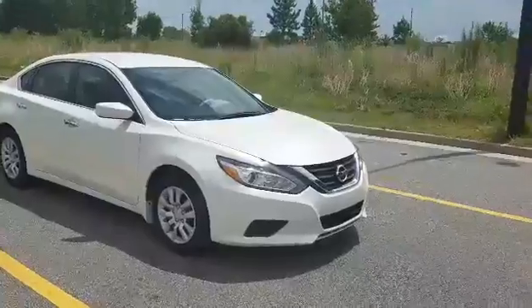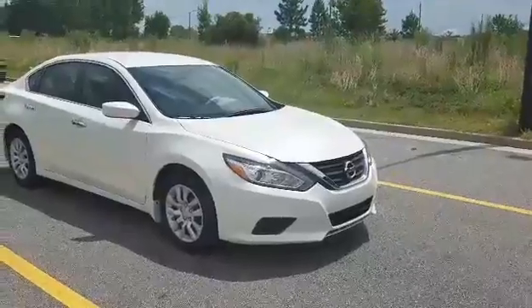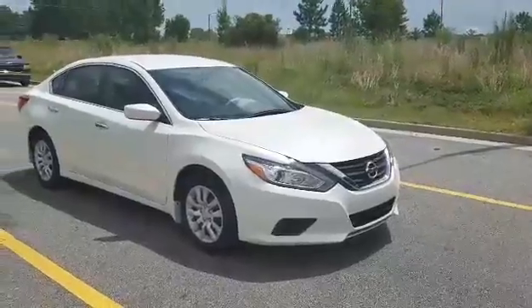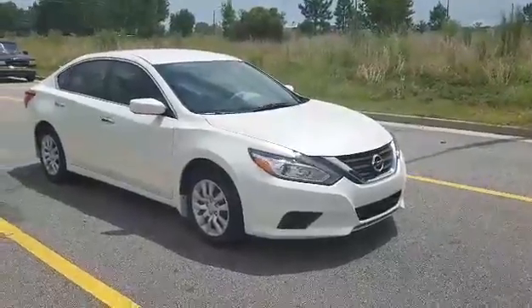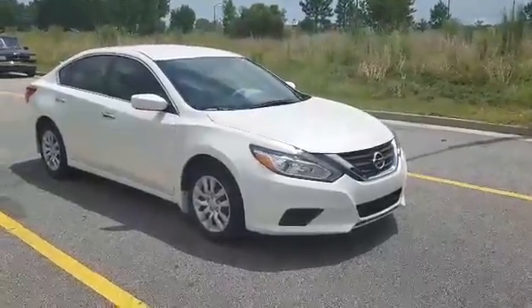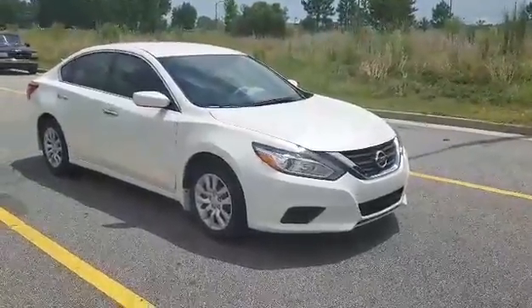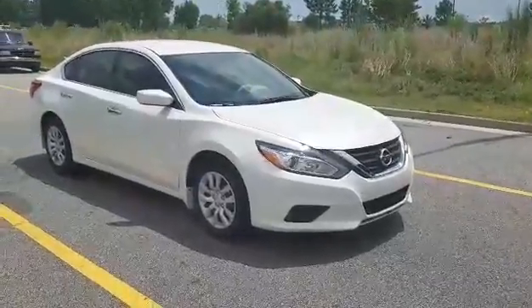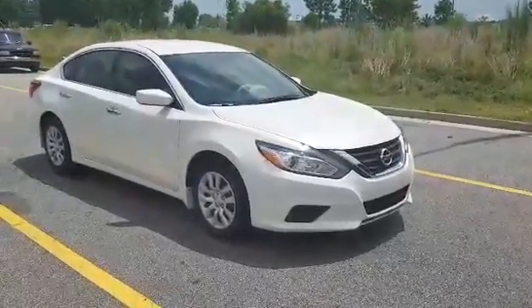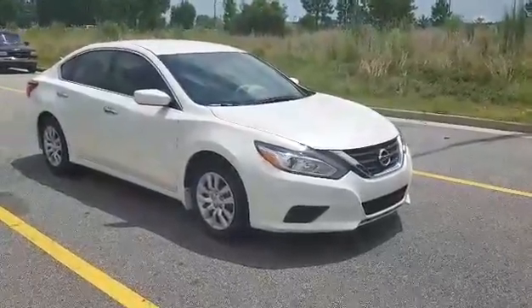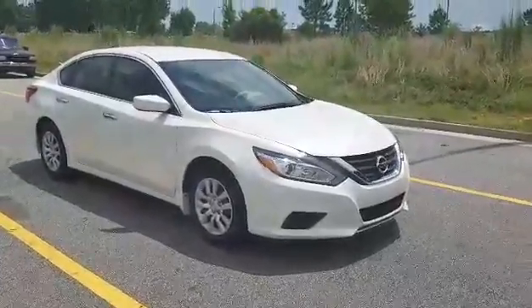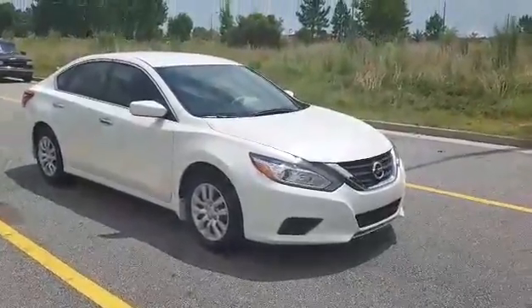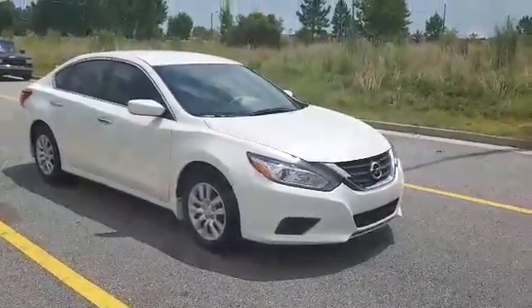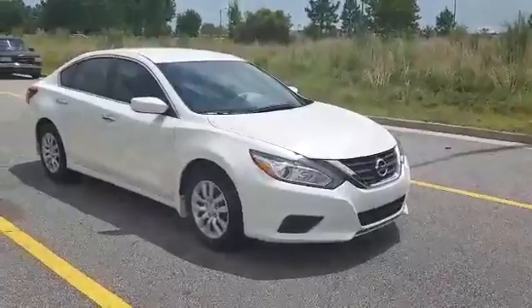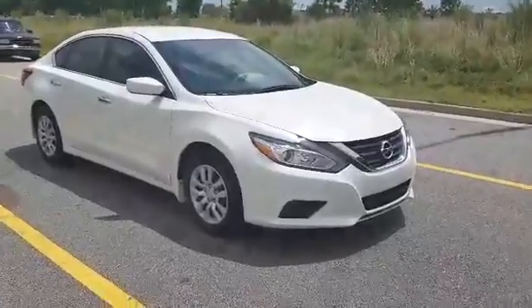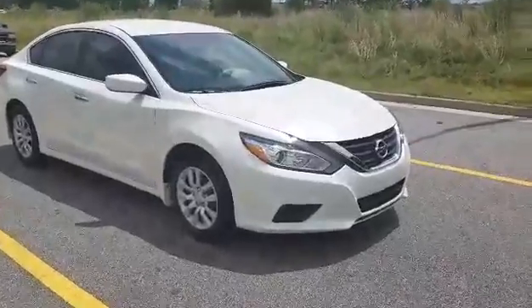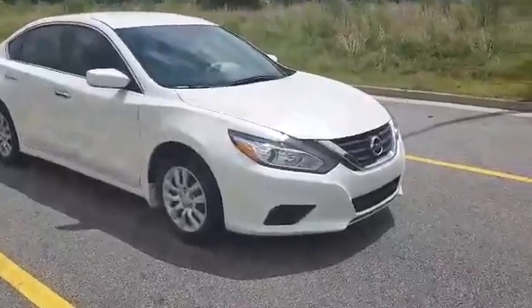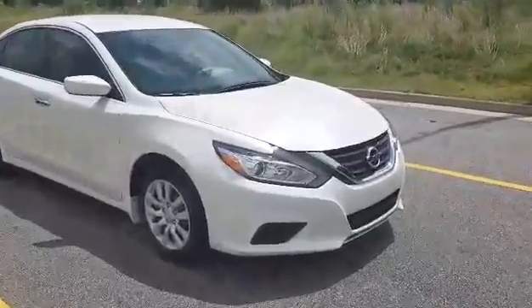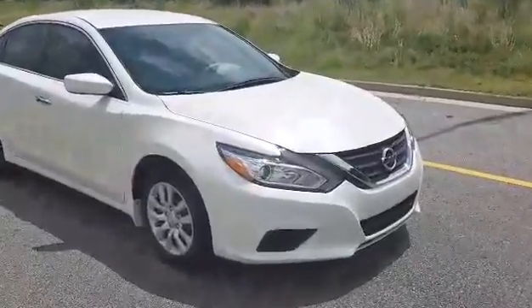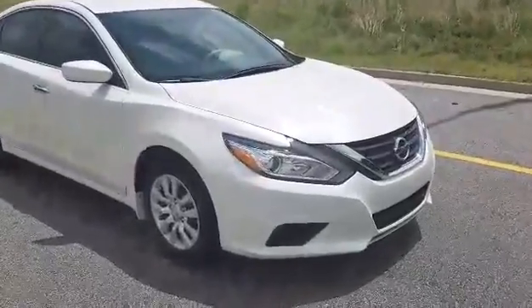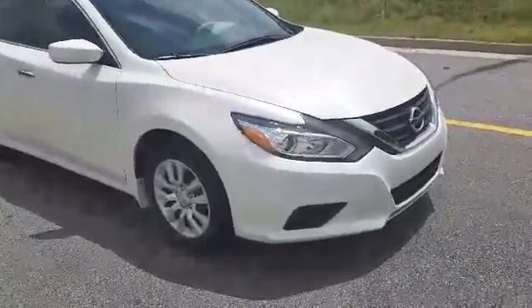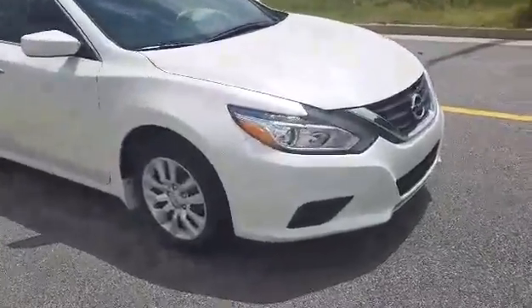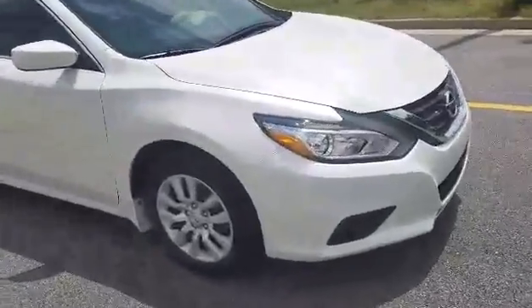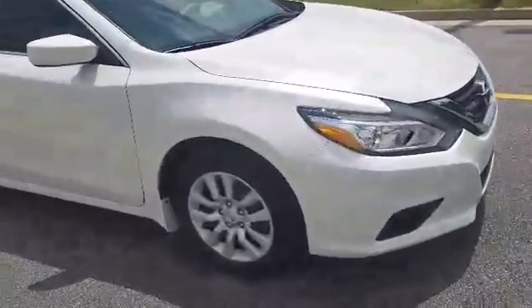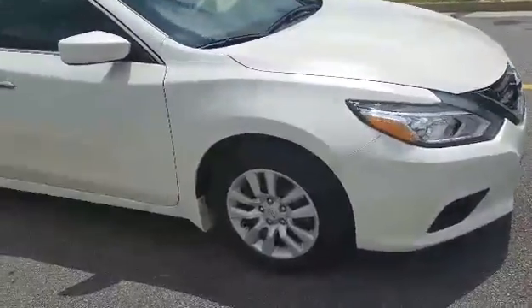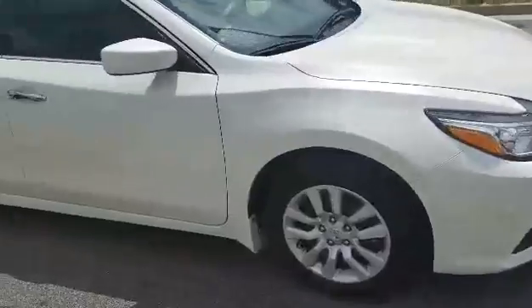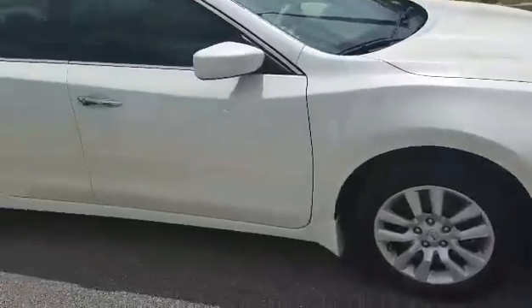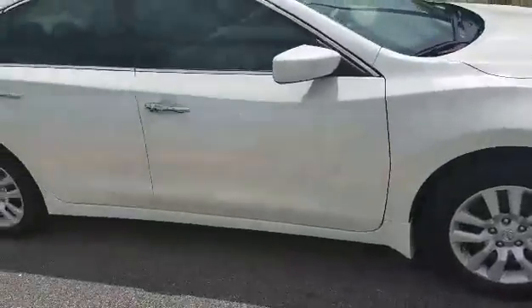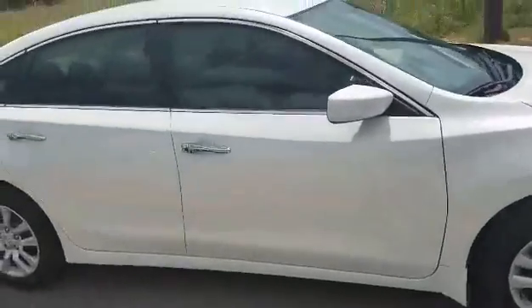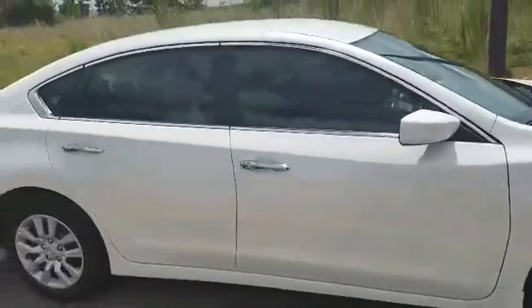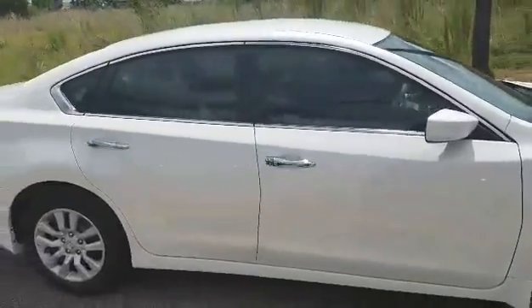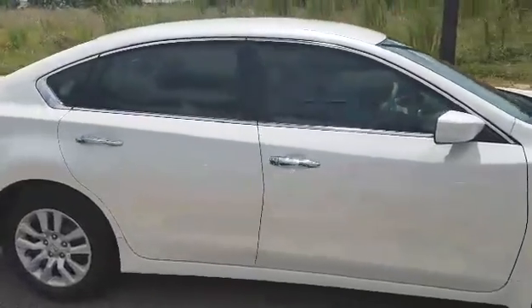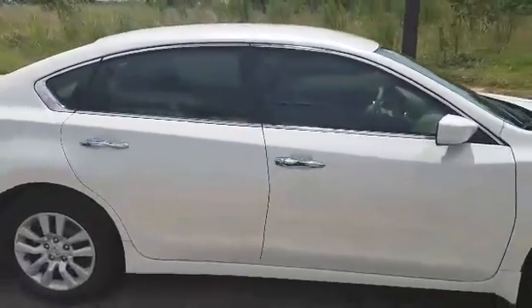This is Maria down at Veda Nissan of Statesboro. I'm going to share with you the 2016 beautiful Nissan Altima. You have your LED daytime running lights here as well as the wheel coverings. This car comes equipped with a chrome package which gives you a sportier vibe as well as a sleeker look.